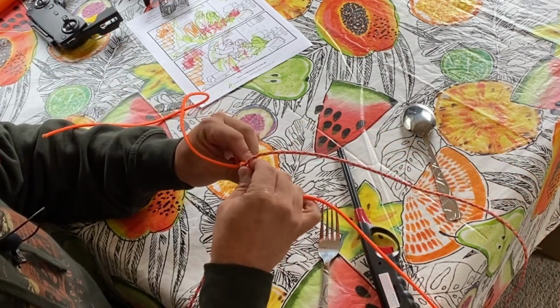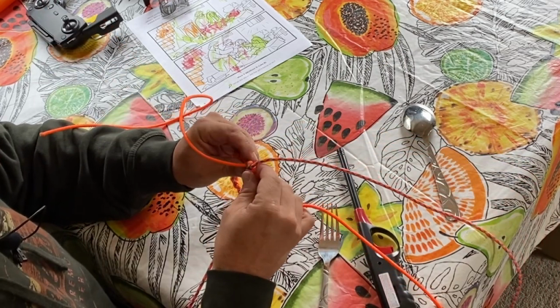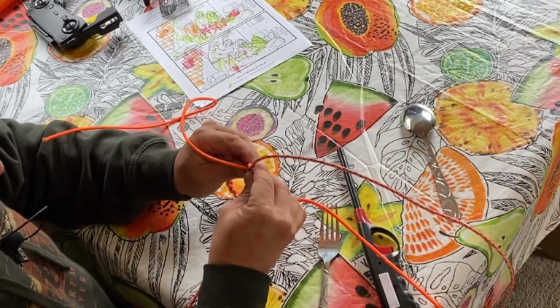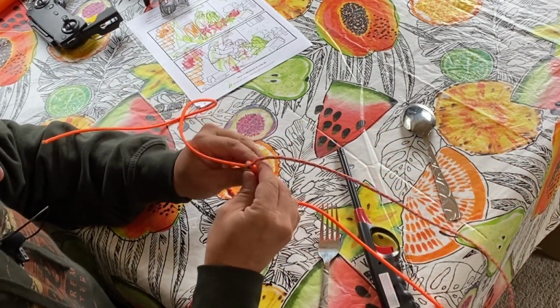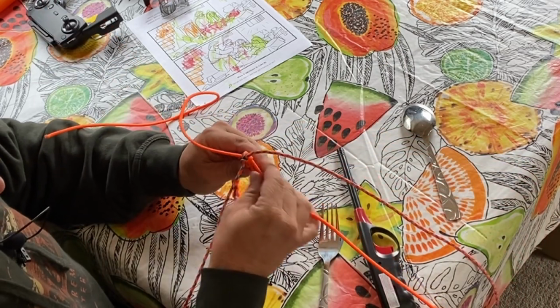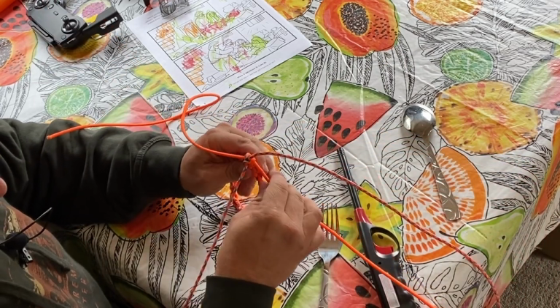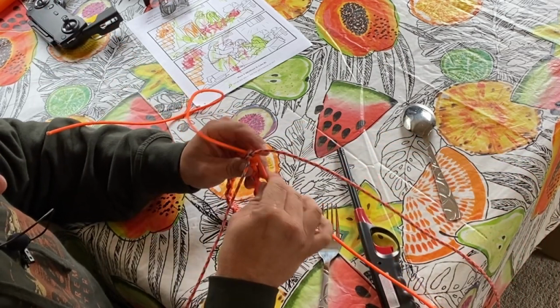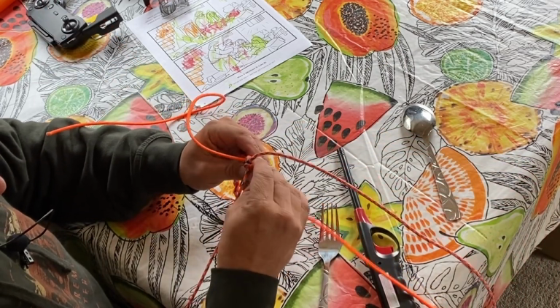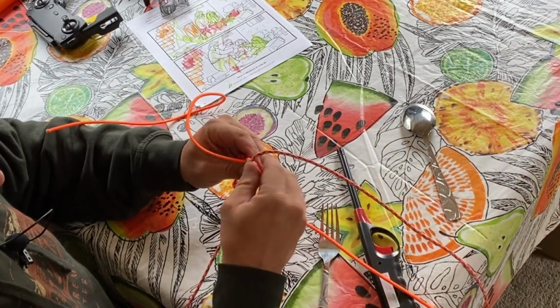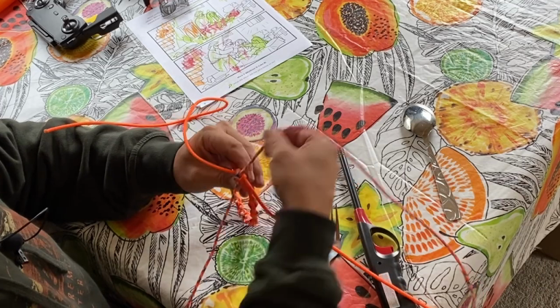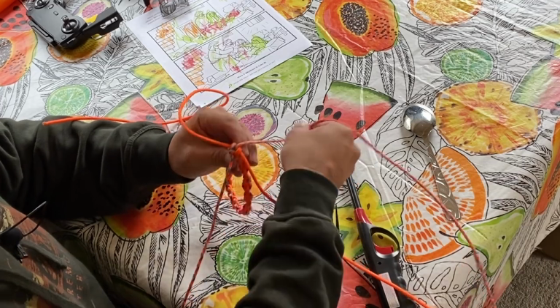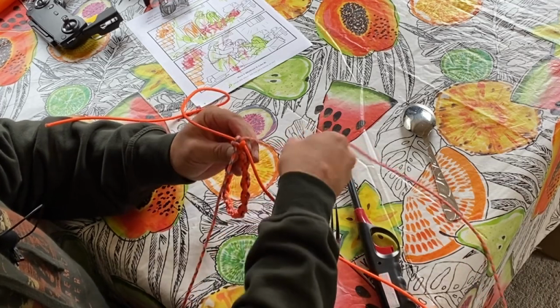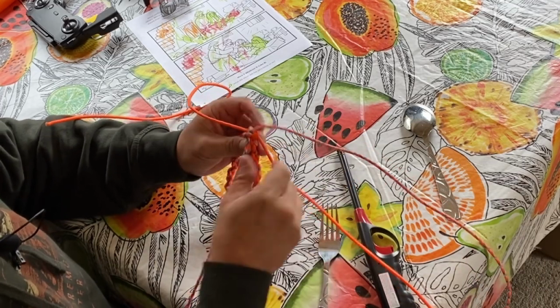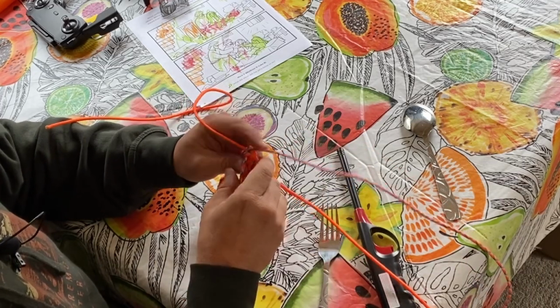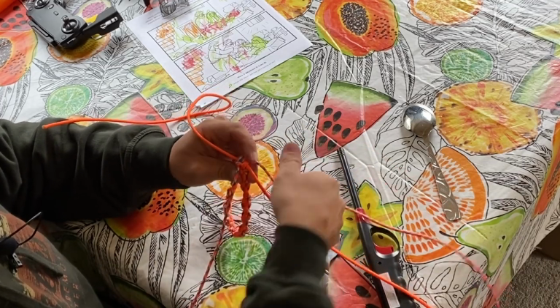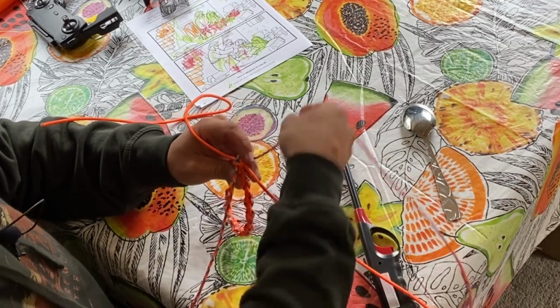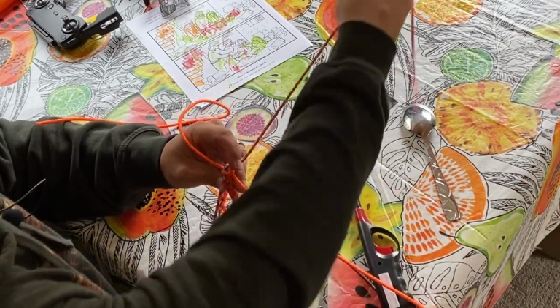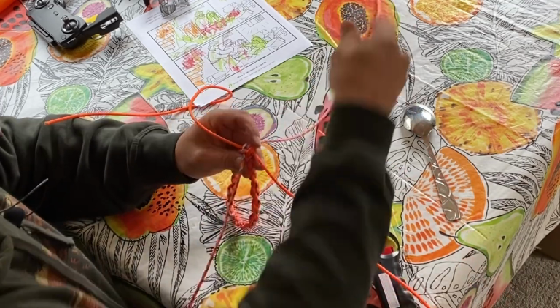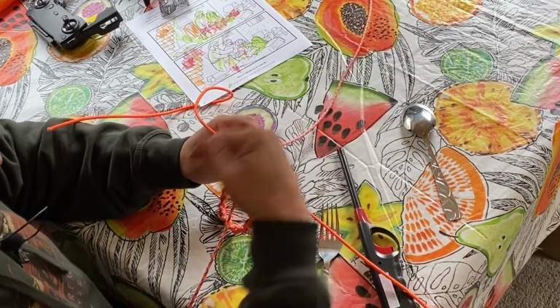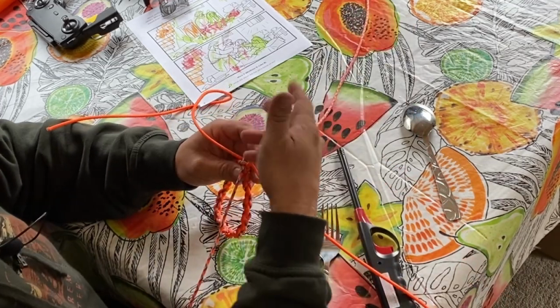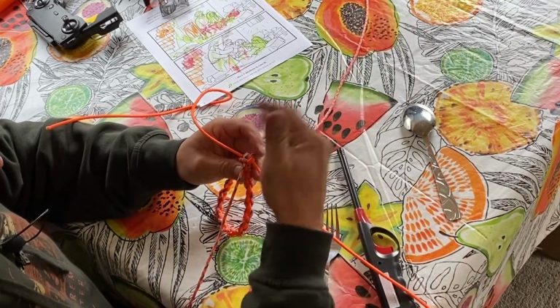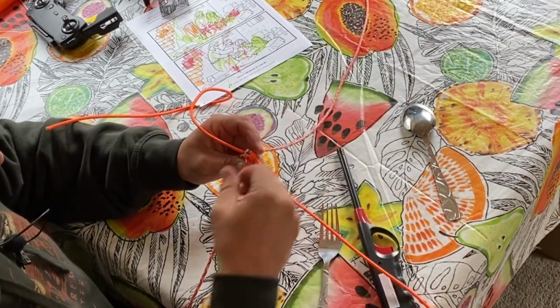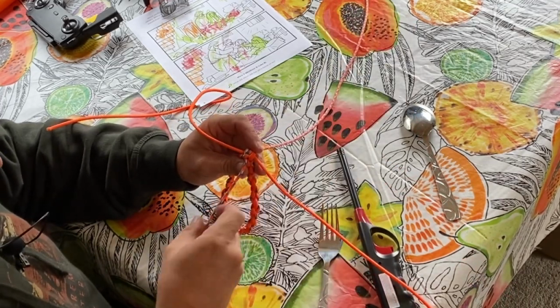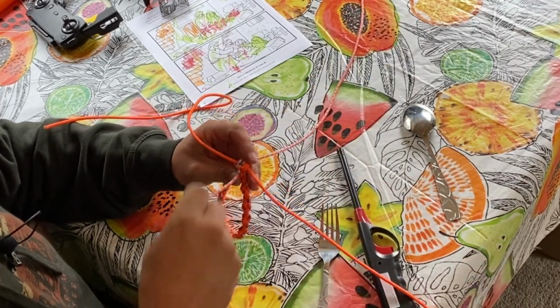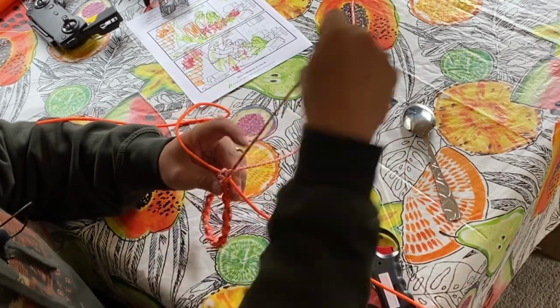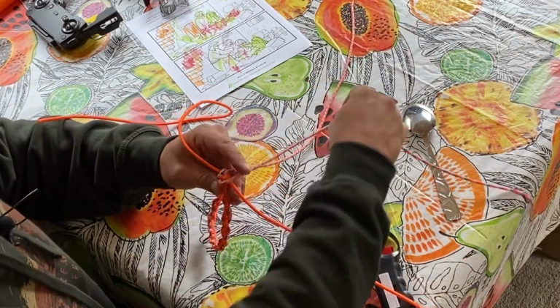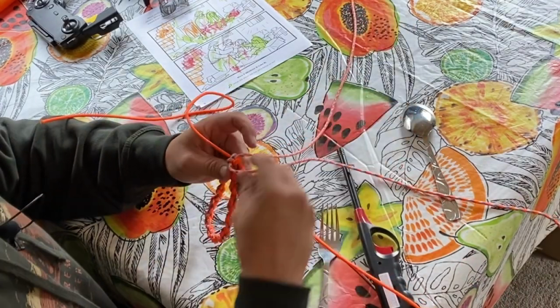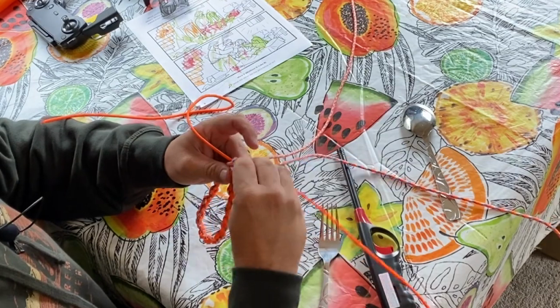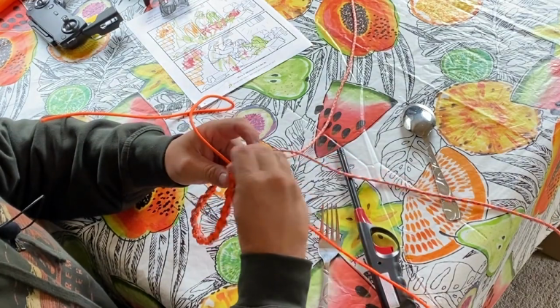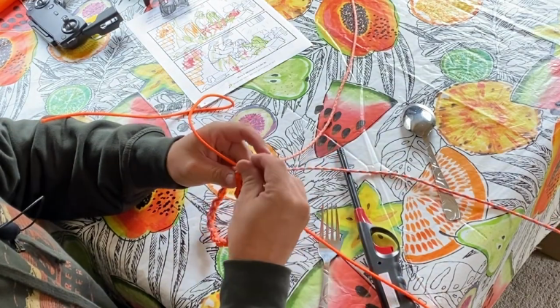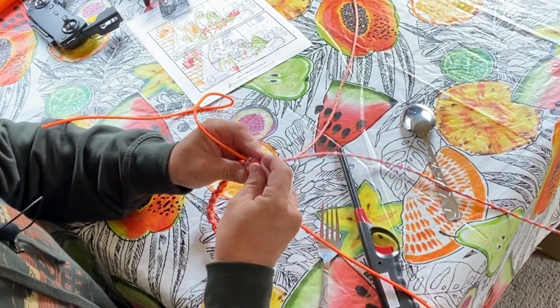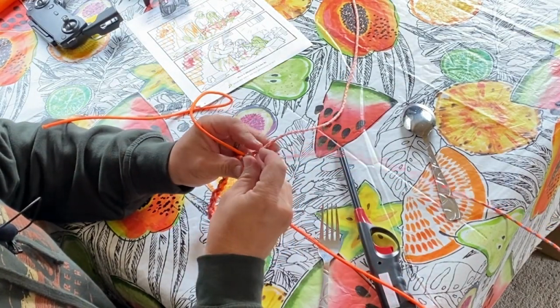Some of you will remember that plastic stuff — we used to do it in elementary school all the time and we'd make all those dongle key chains.